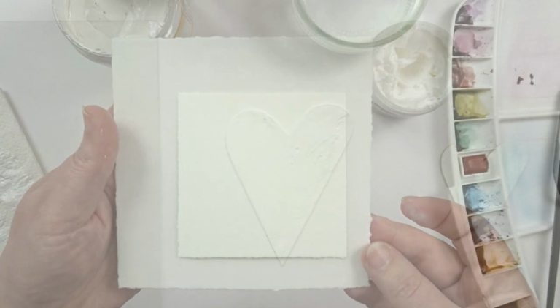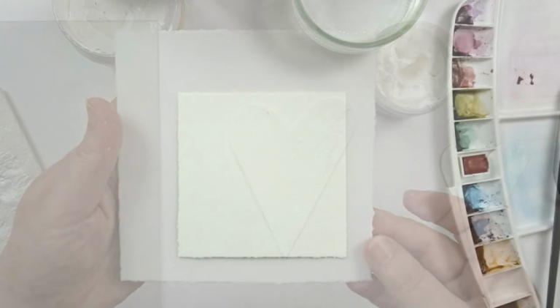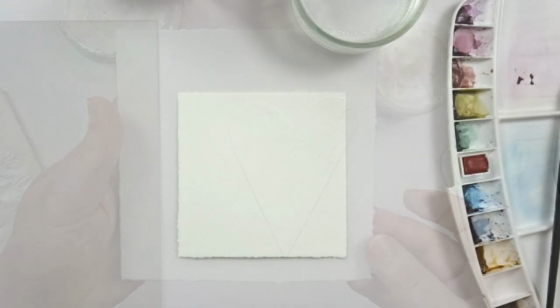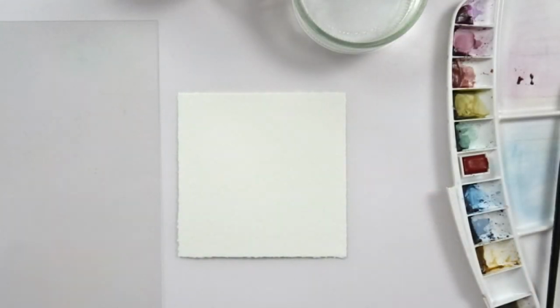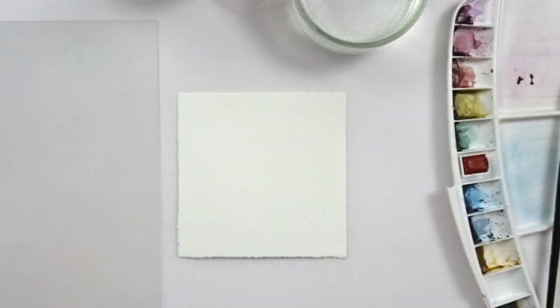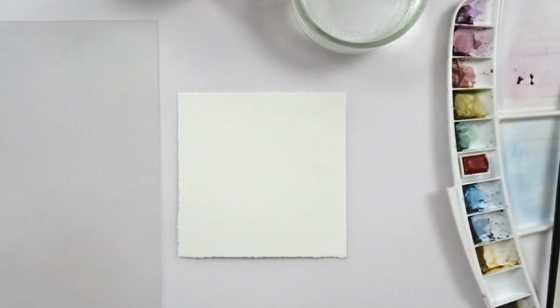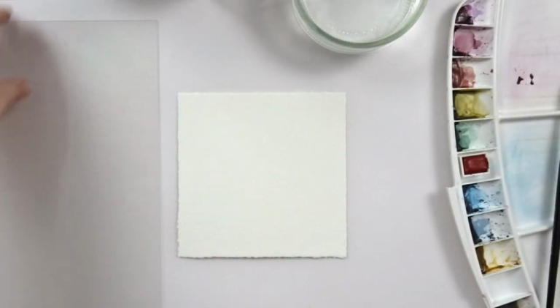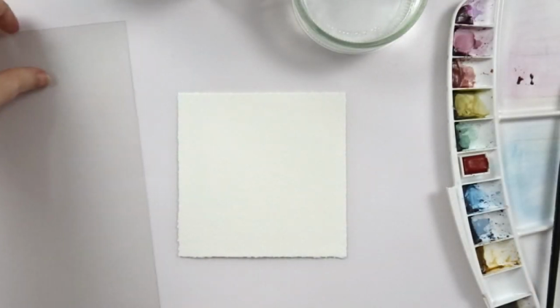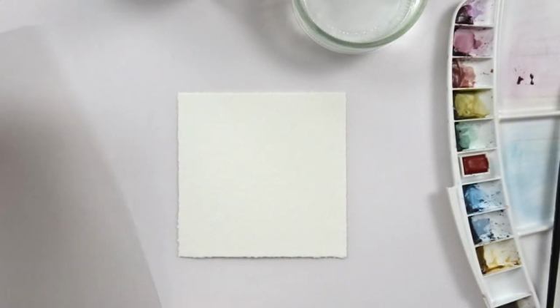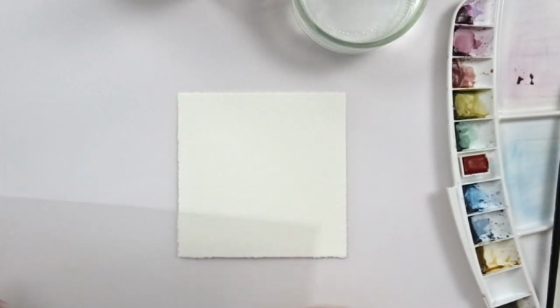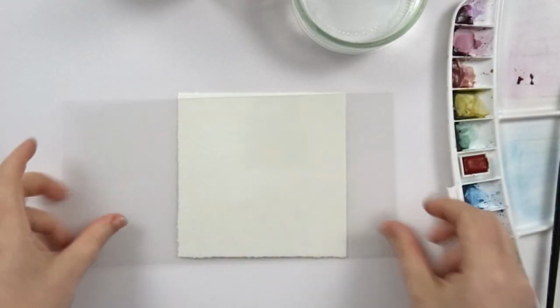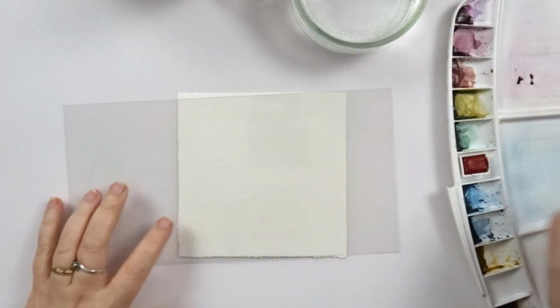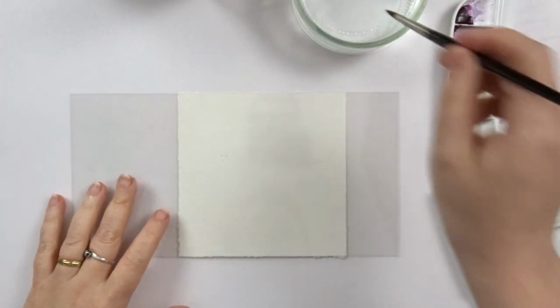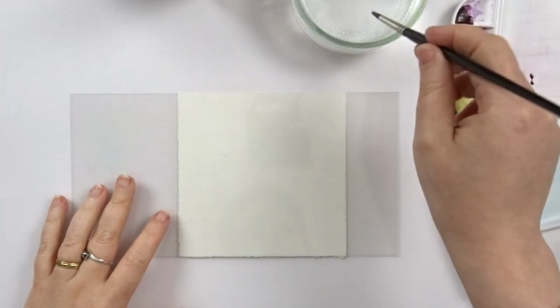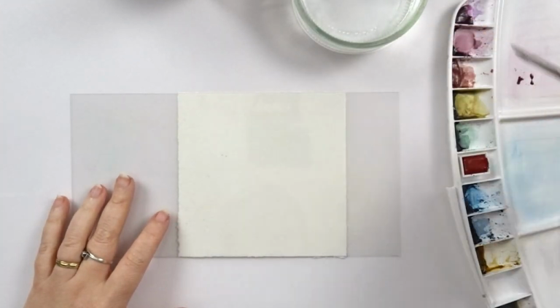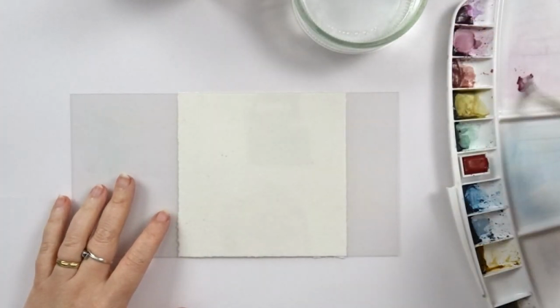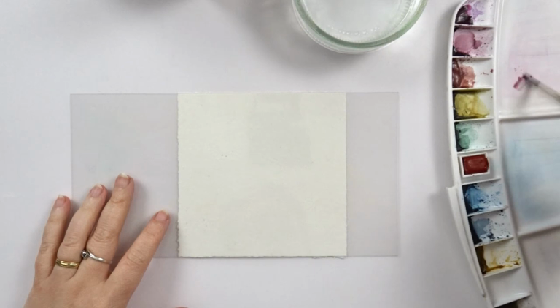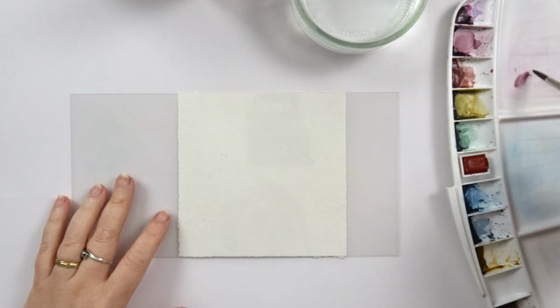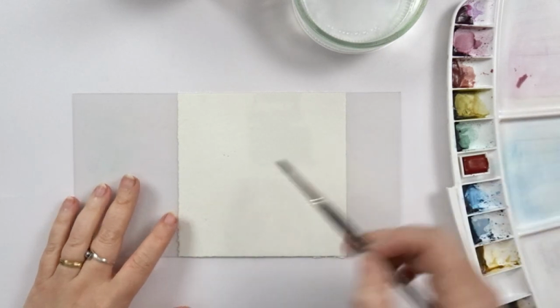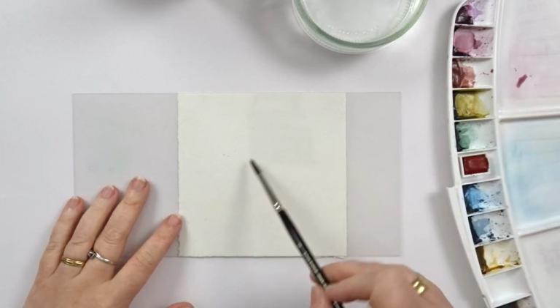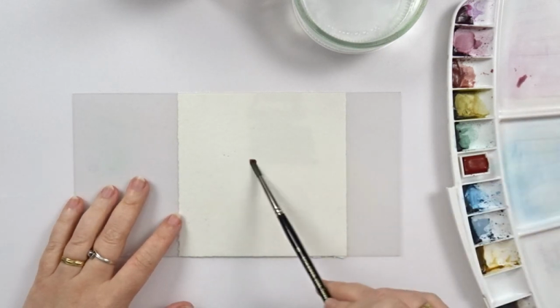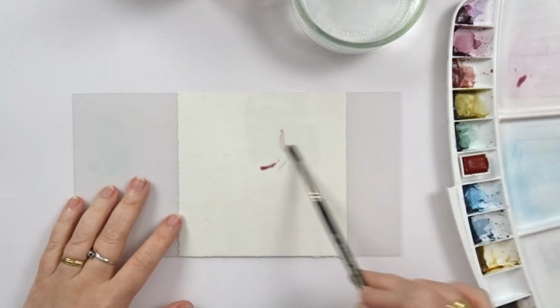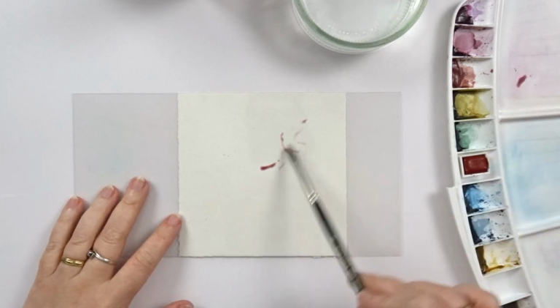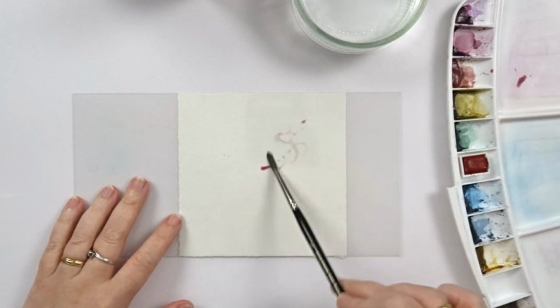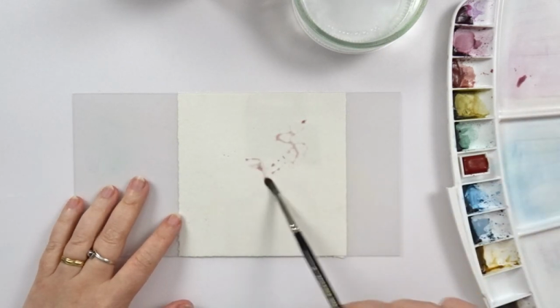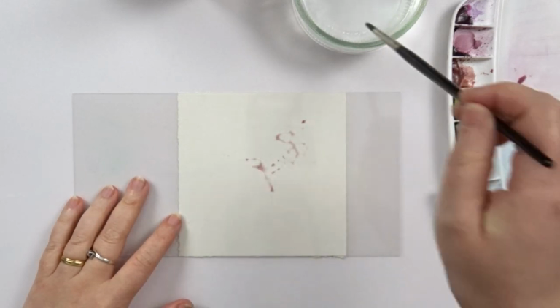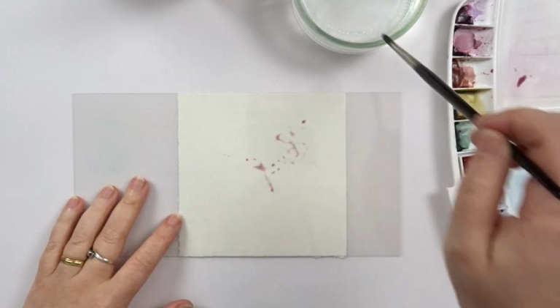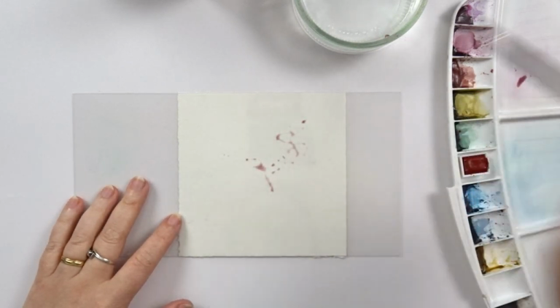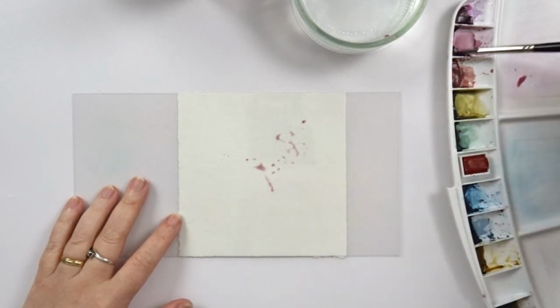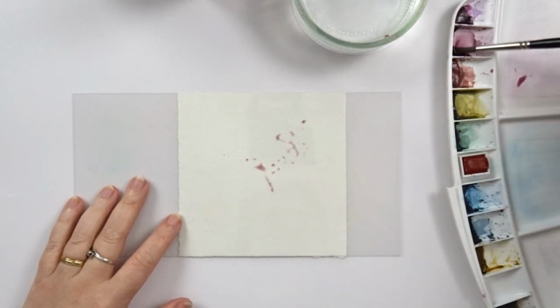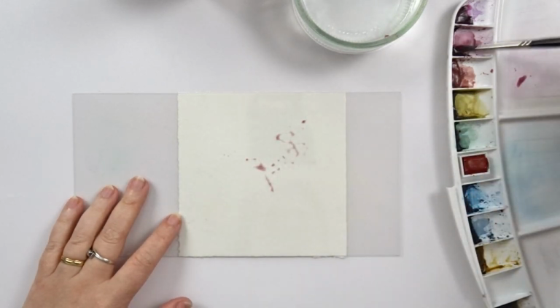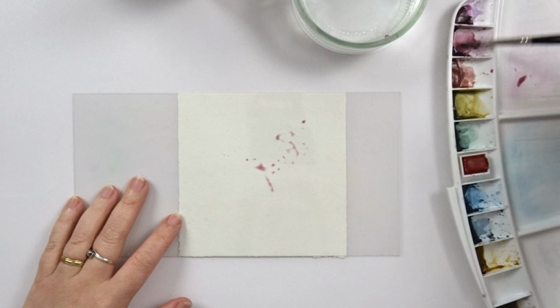While my paste is drying, I'm going to work on the inside of the card, as I want some color and some words in there too. So I'm taking out my watercolors to start with.